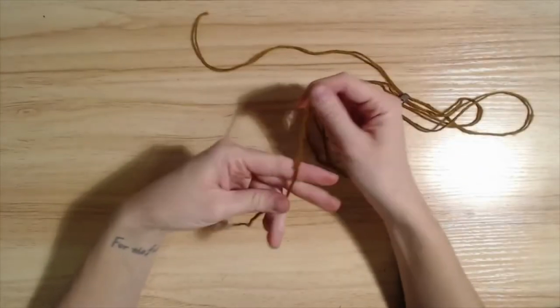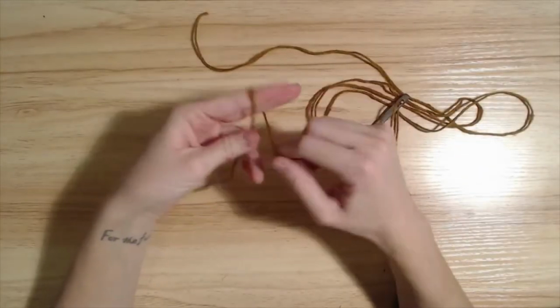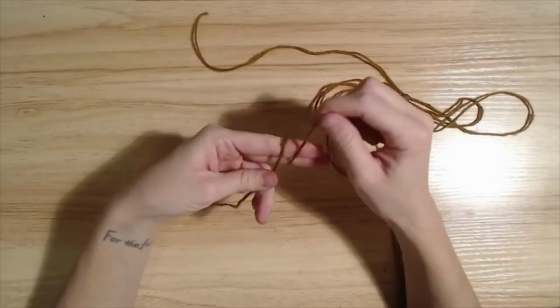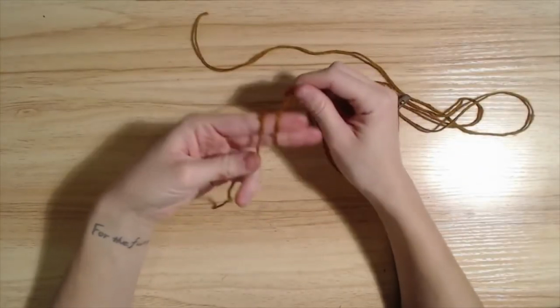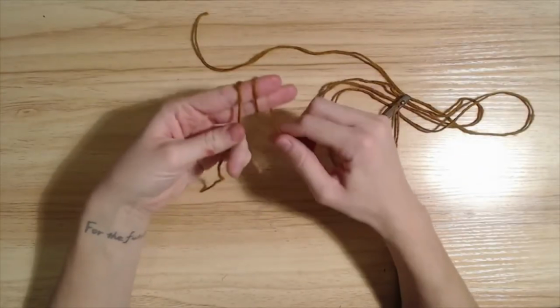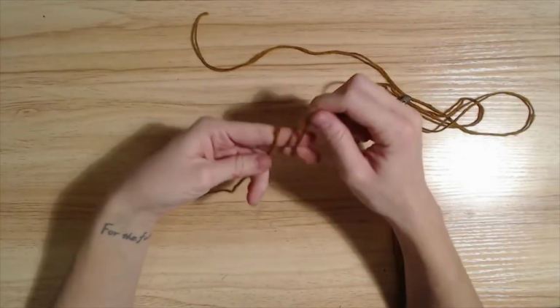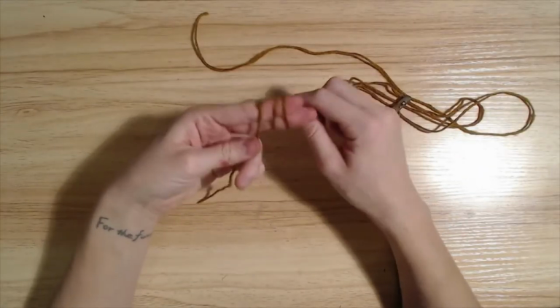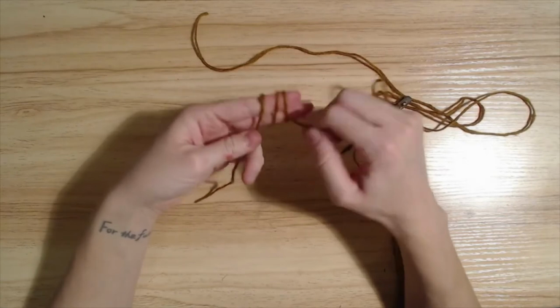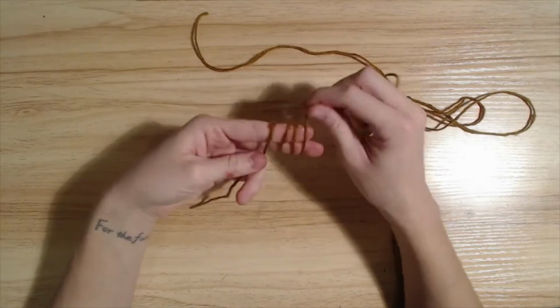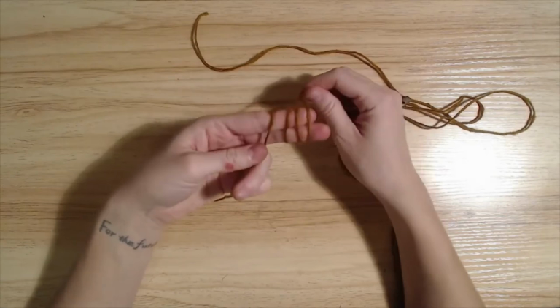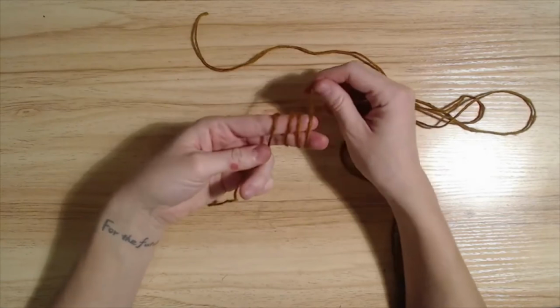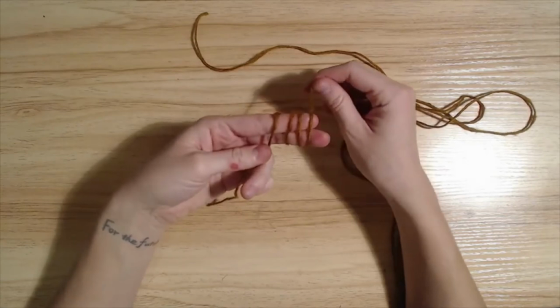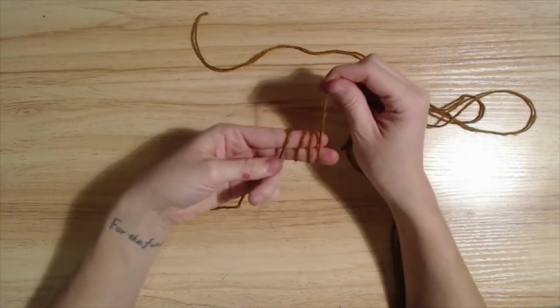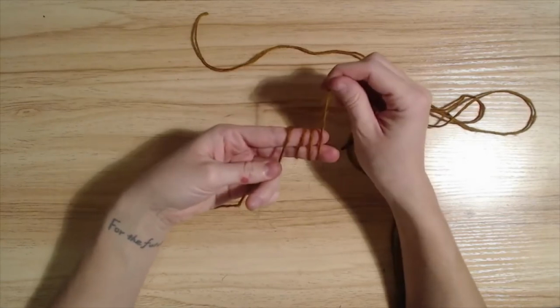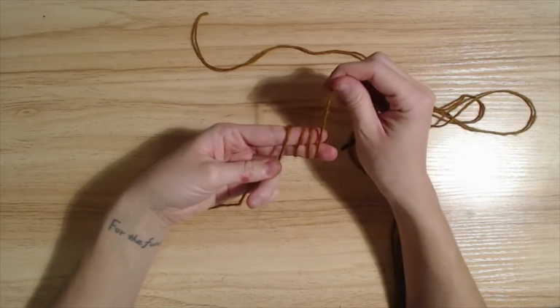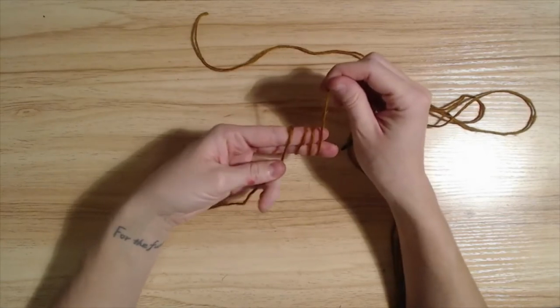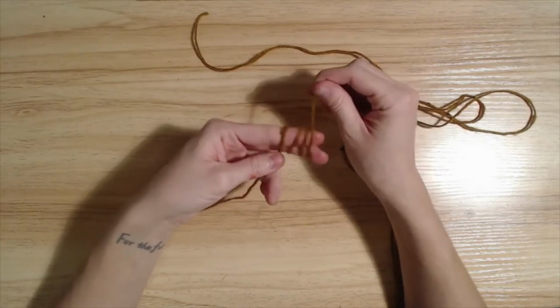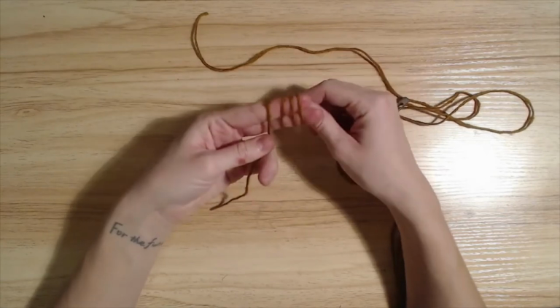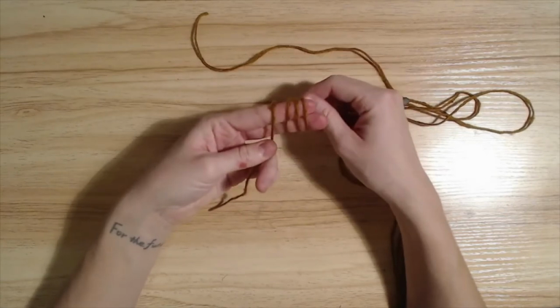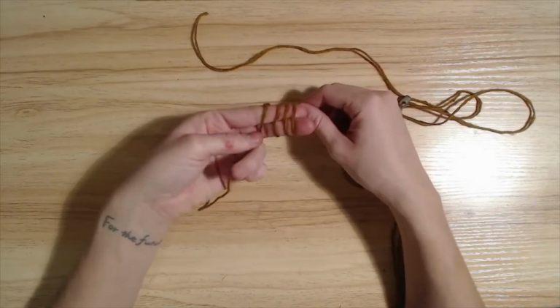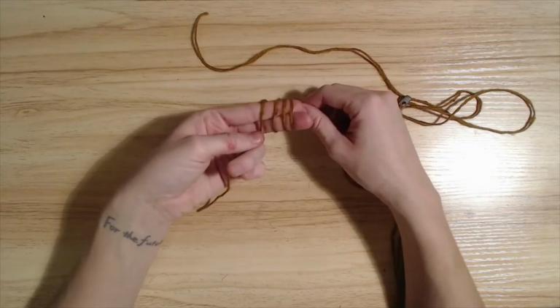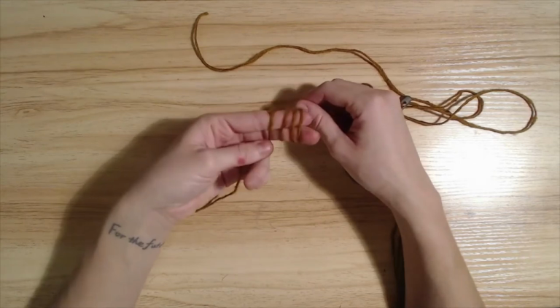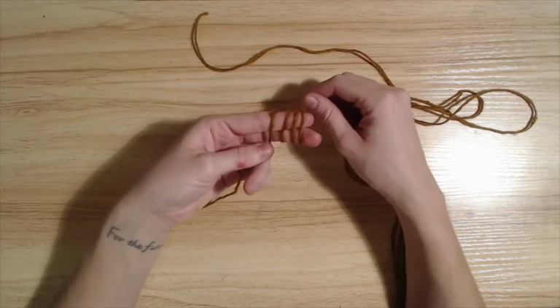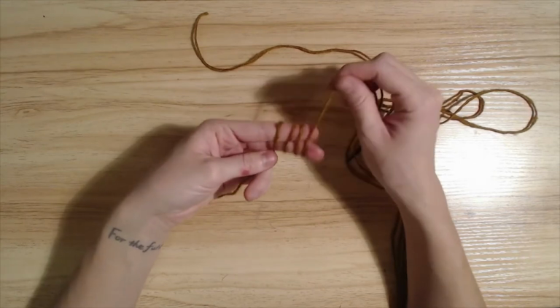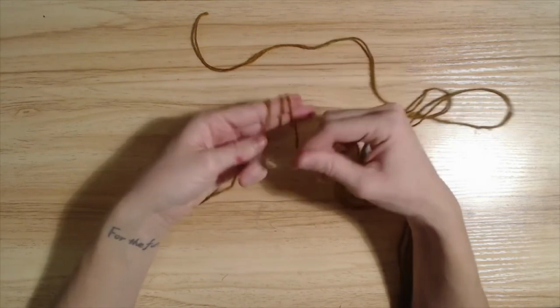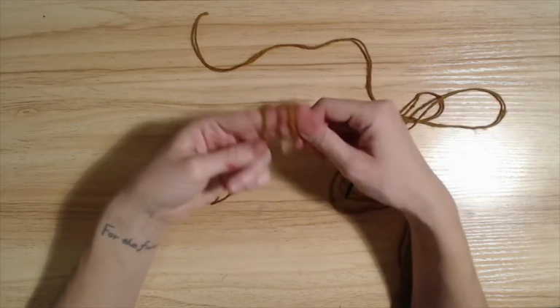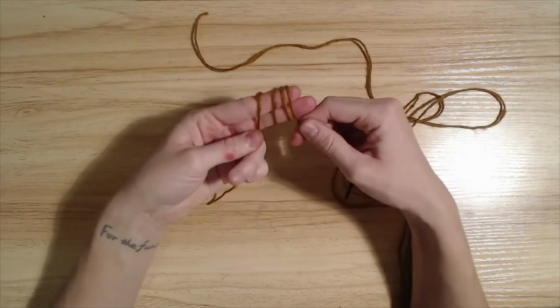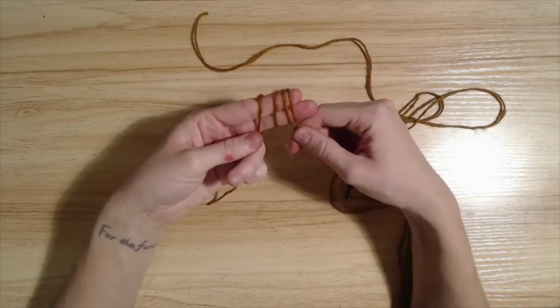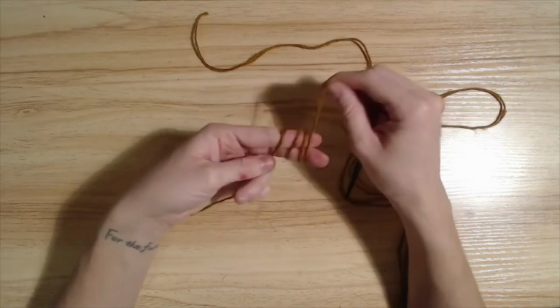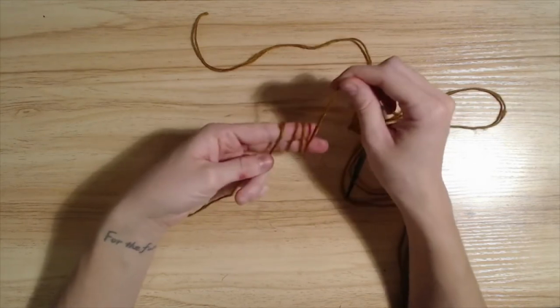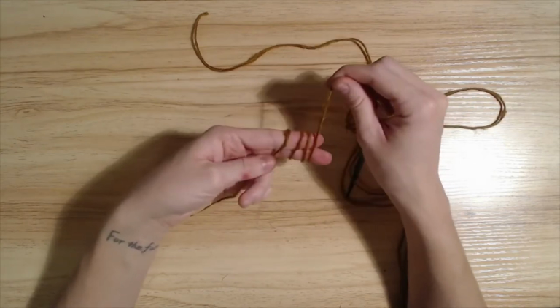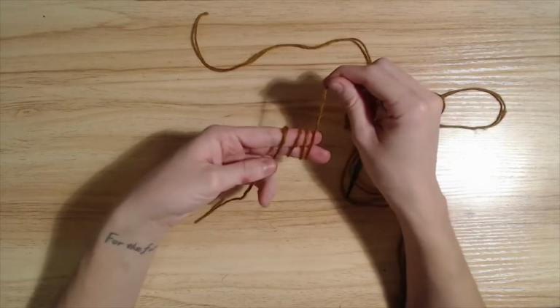We're going to start by making four lines here — technically not four loops, because this doesn't come all the way back around. Four lines.